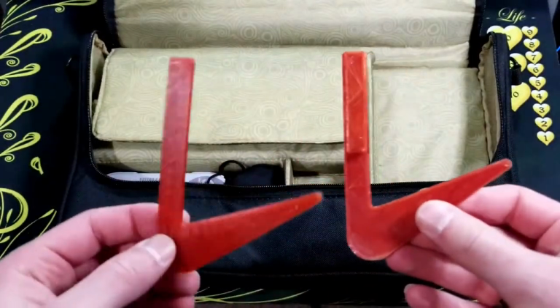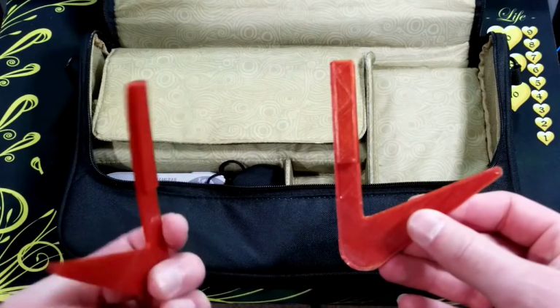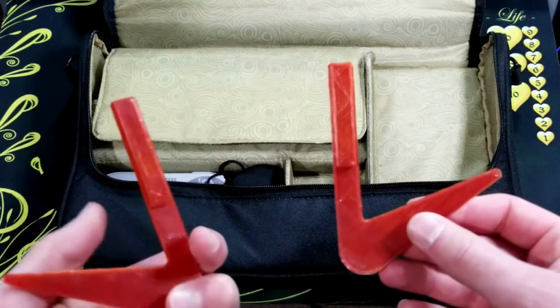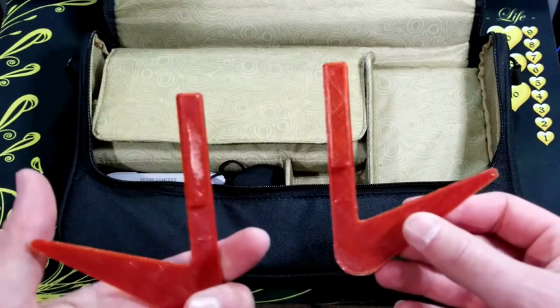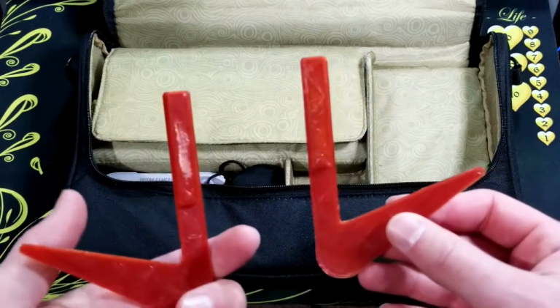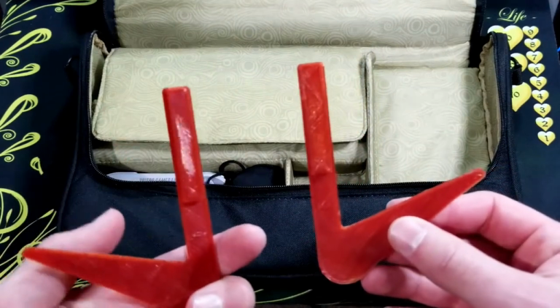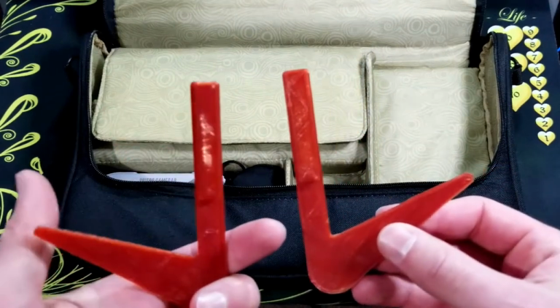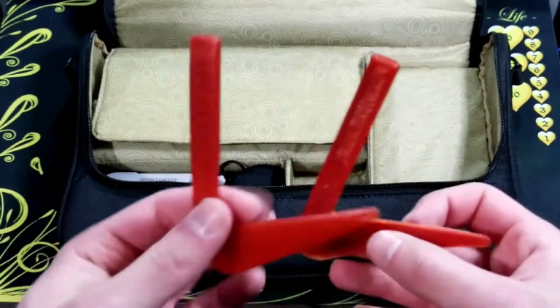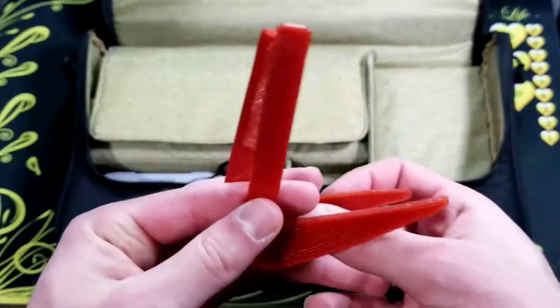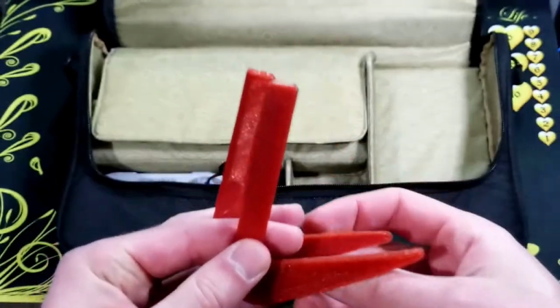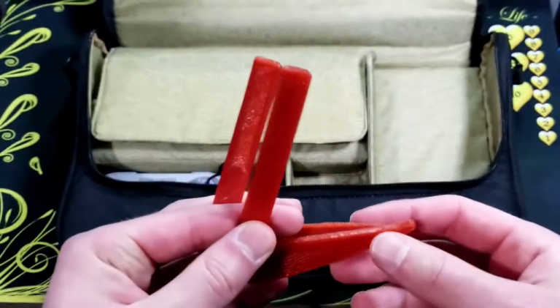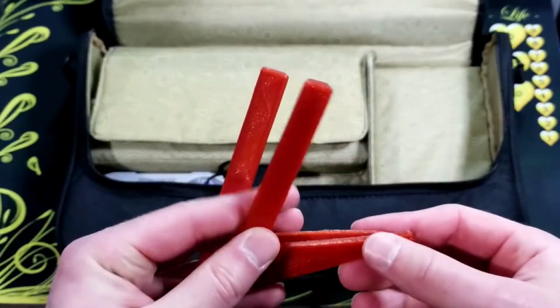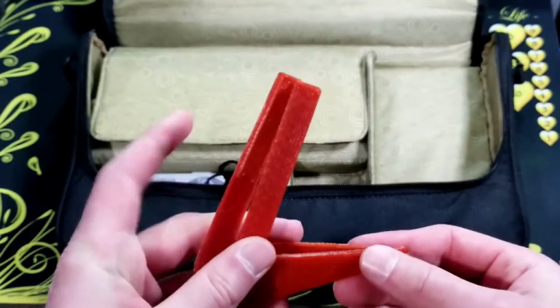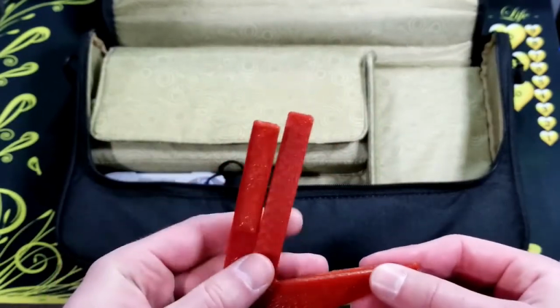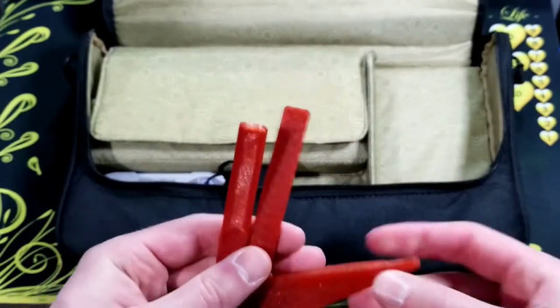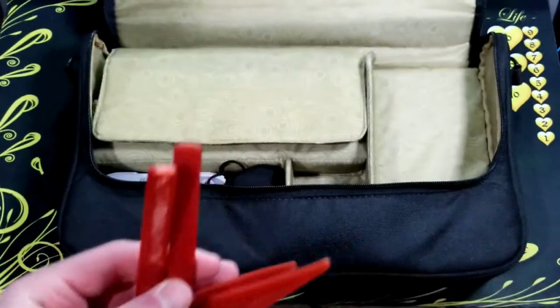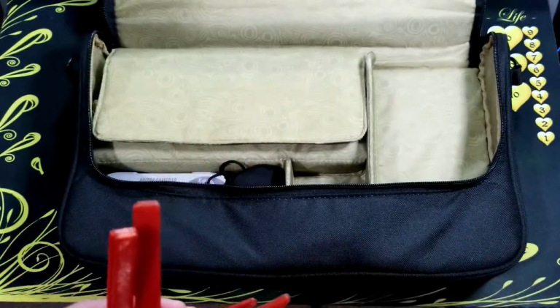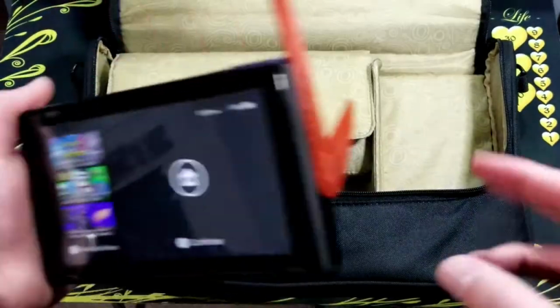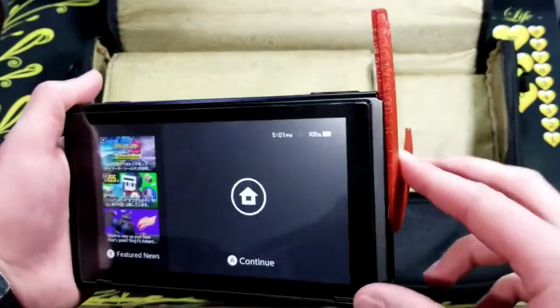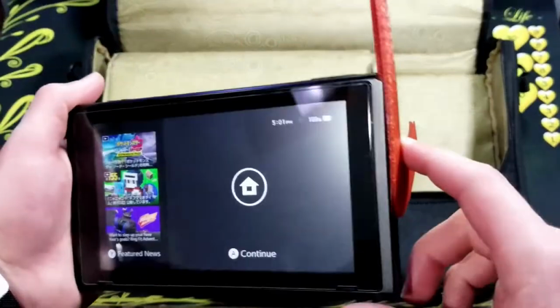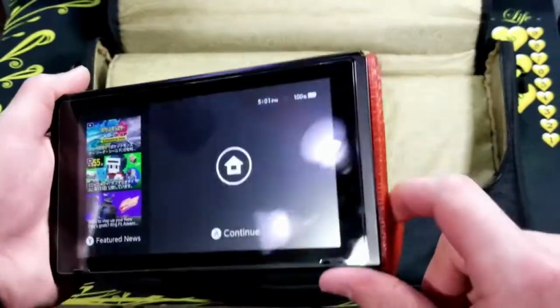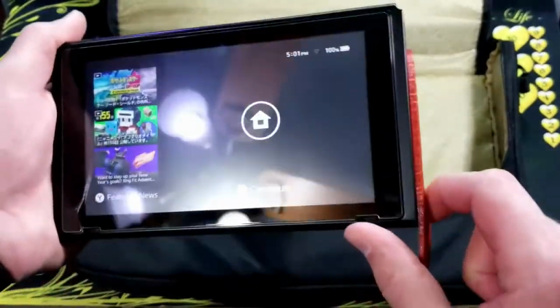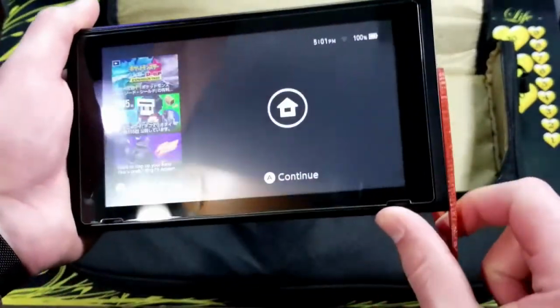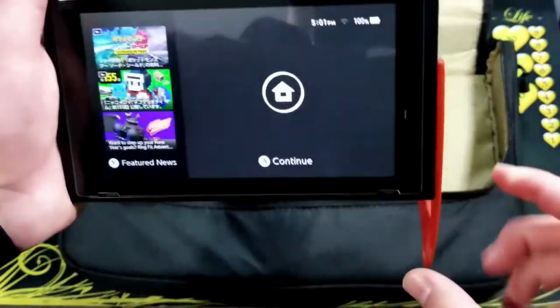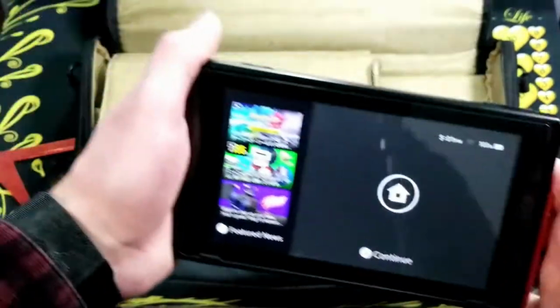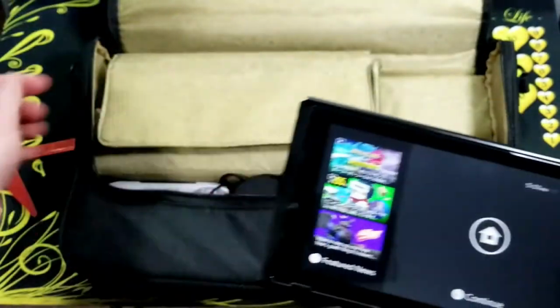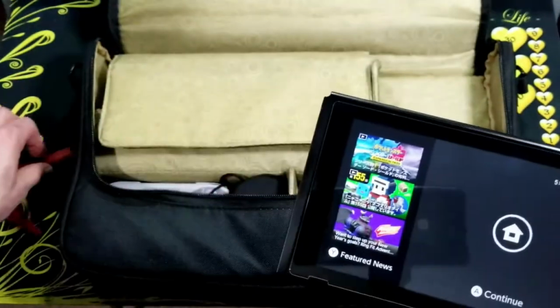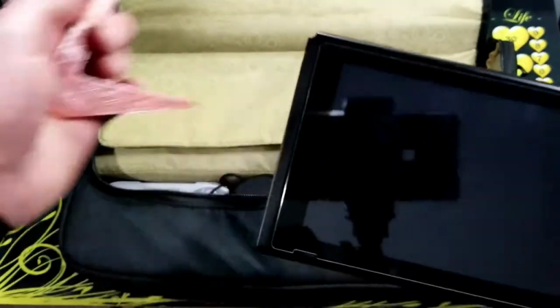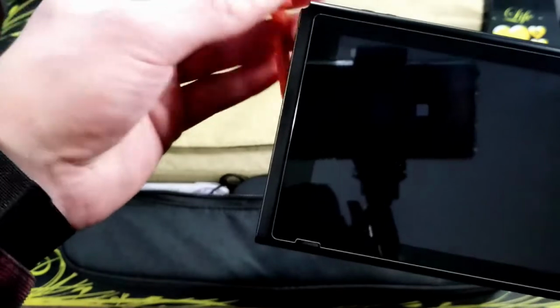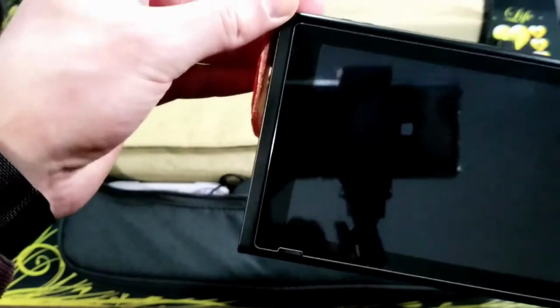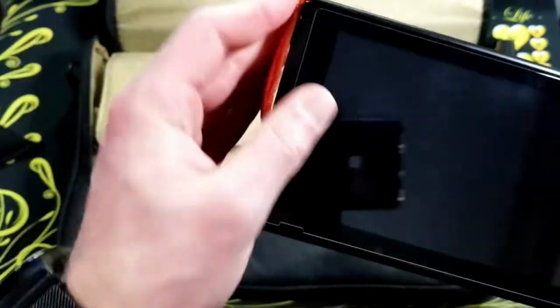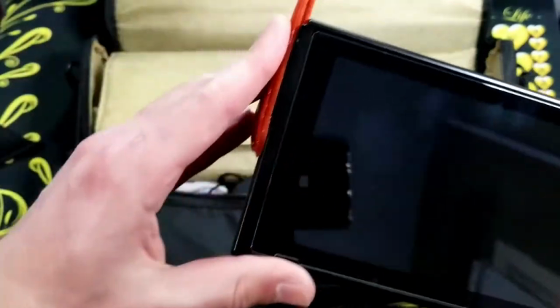I have a 3D printed stand for the Switch. As we all know the kickstand on the Switch just isn't the best. These just slide onto the rails of the Switch and hold it up perfectly.